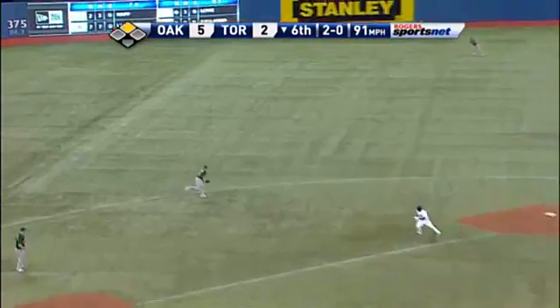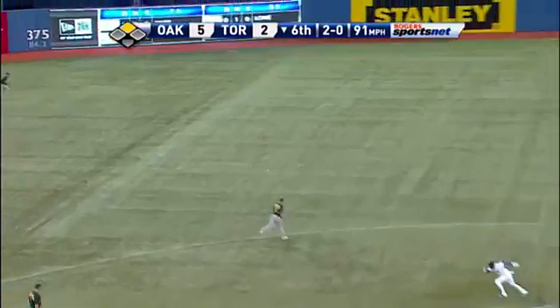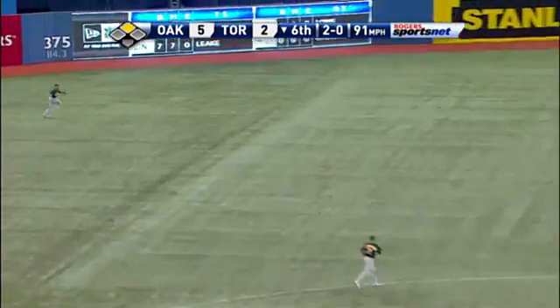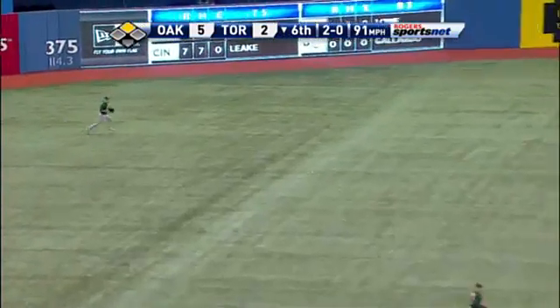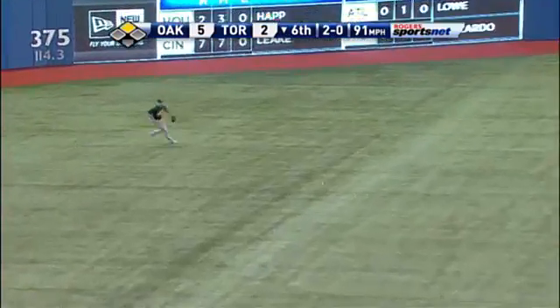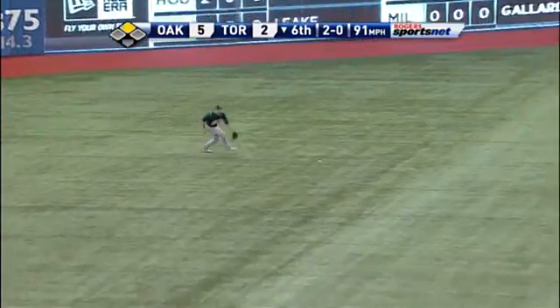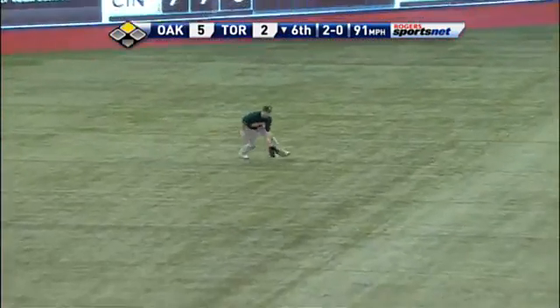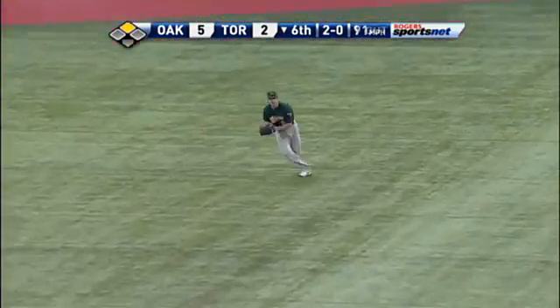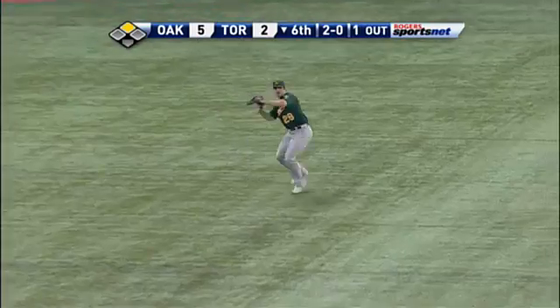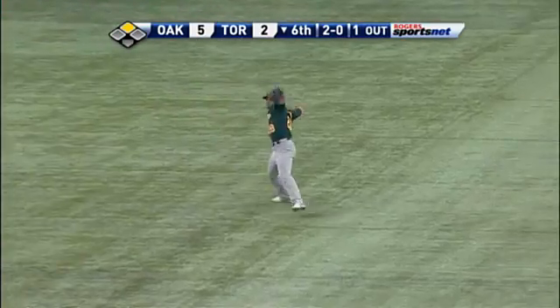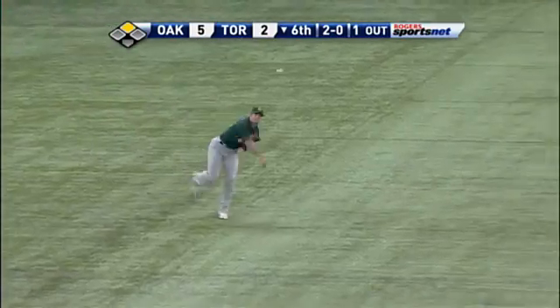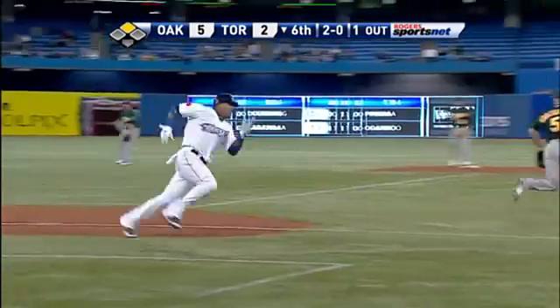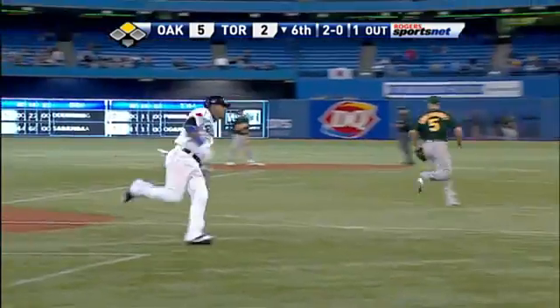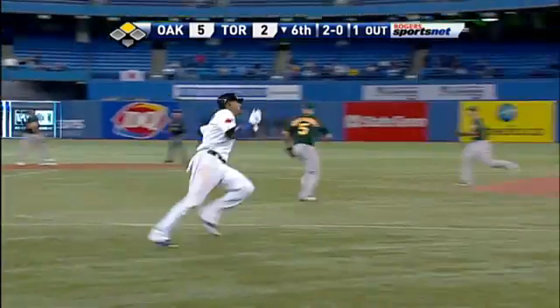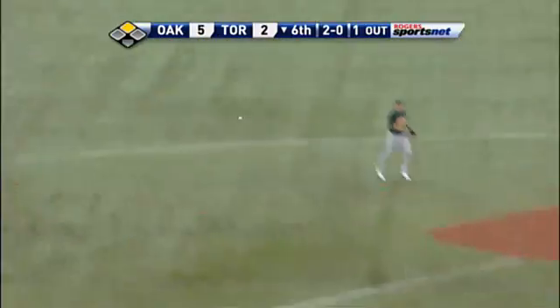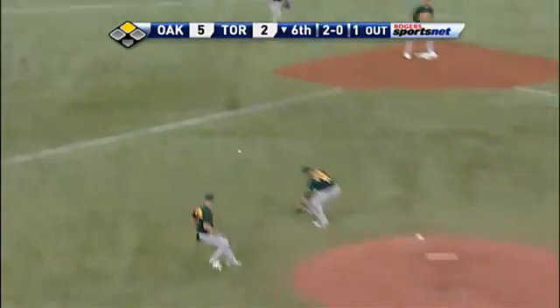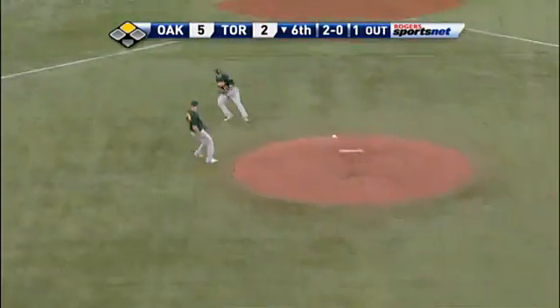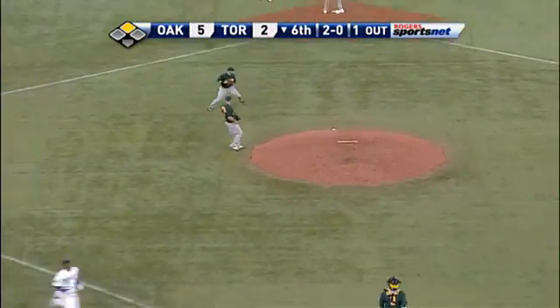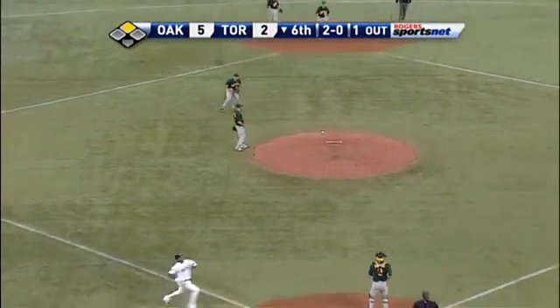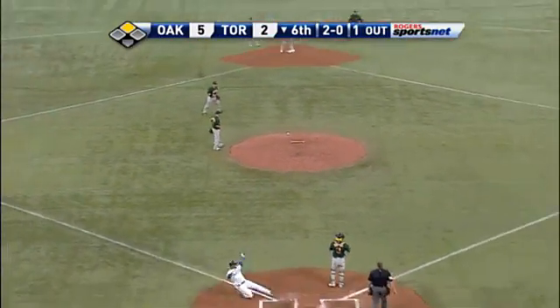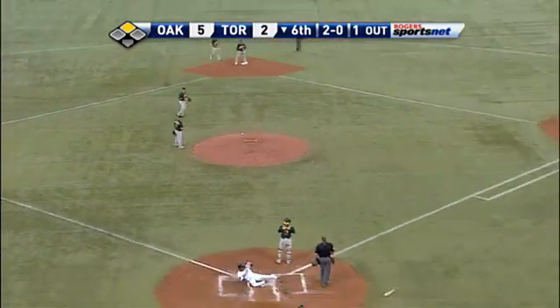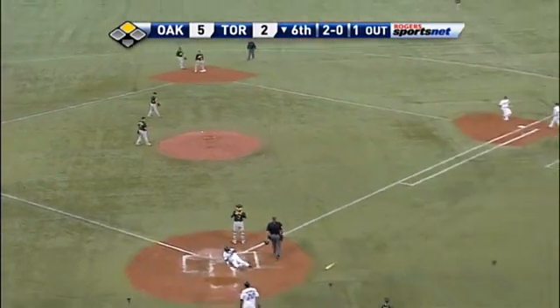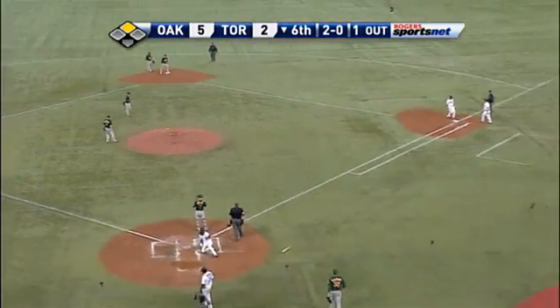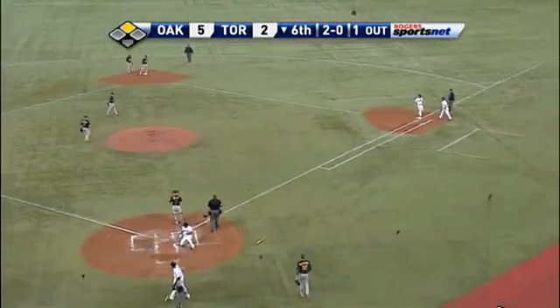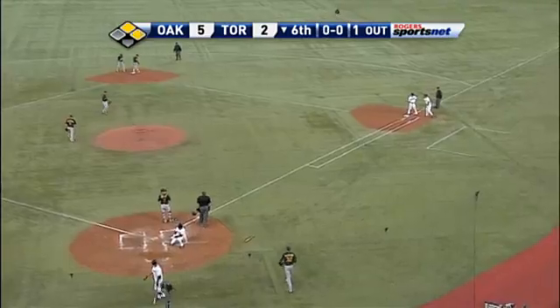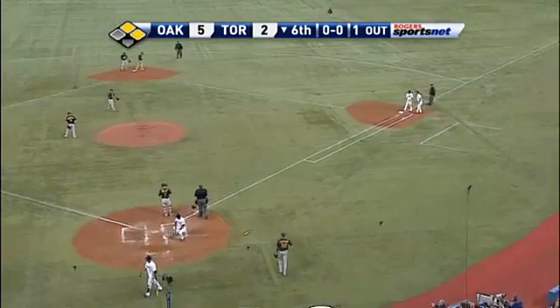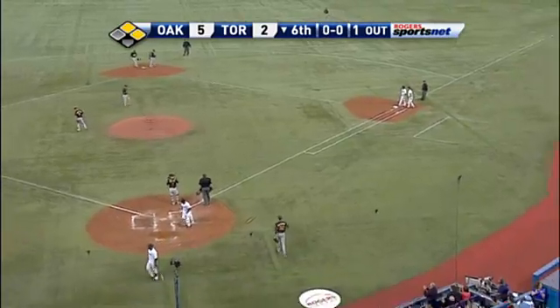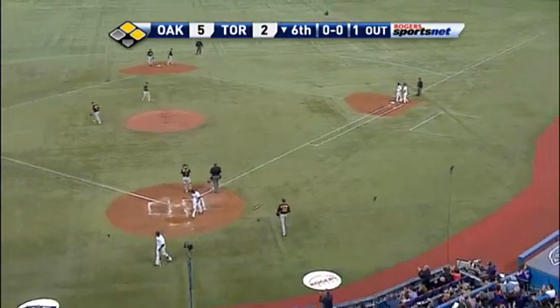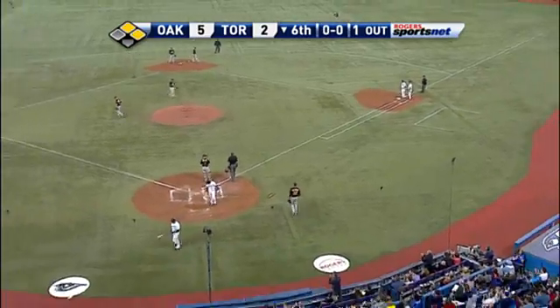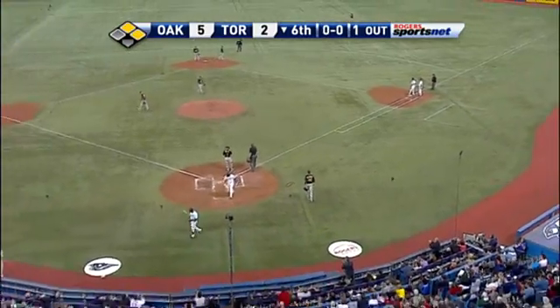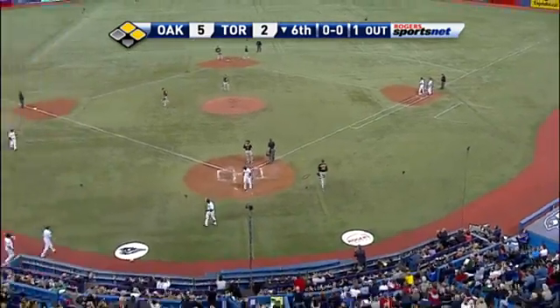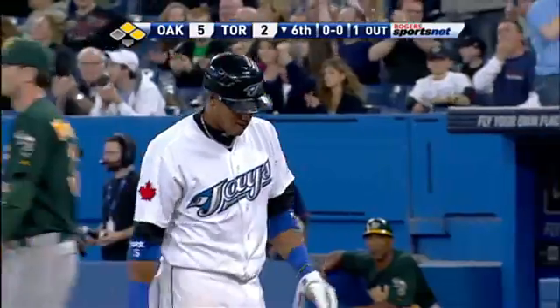First set in the left field. Escobar had to wait. He's getting the go-ahead. Here's the throw. Connor Jackson's throw is cut off. Hill picks up the RBI. It's a 2-1 game.